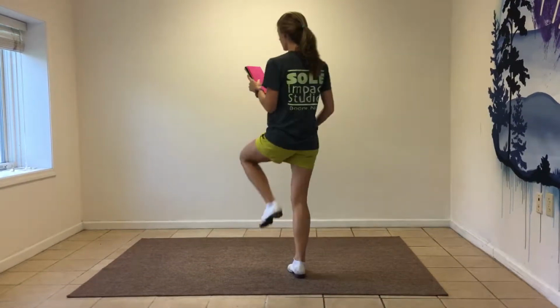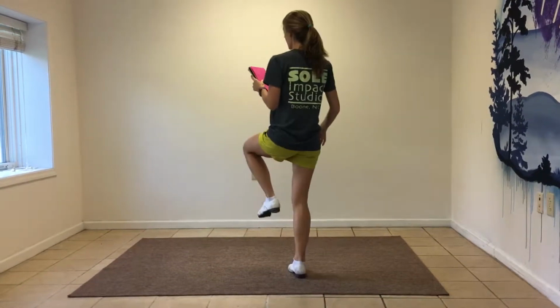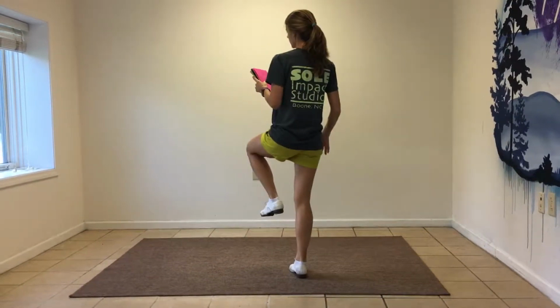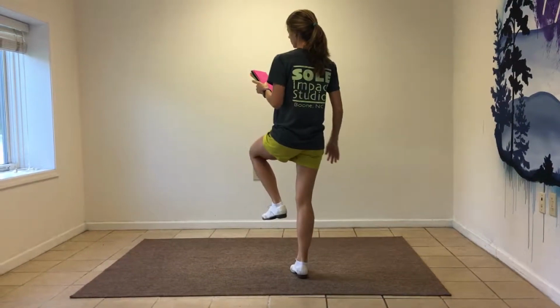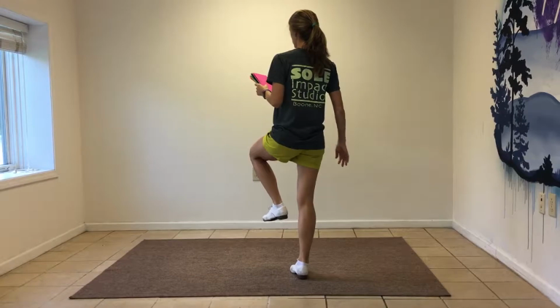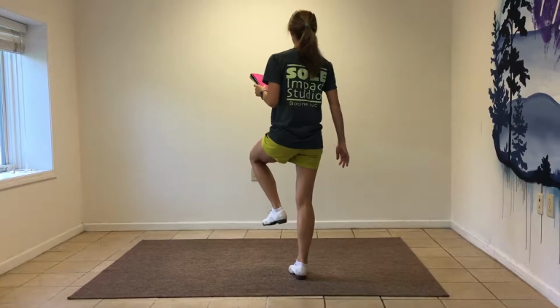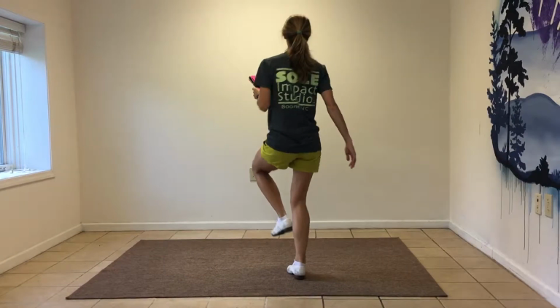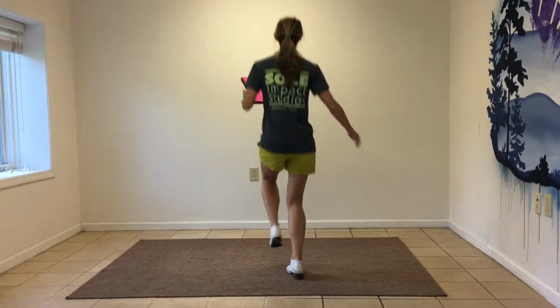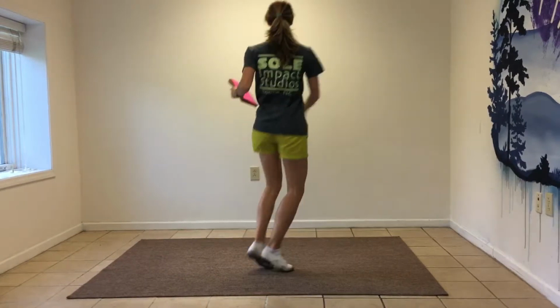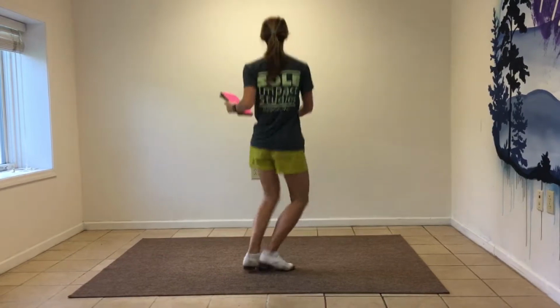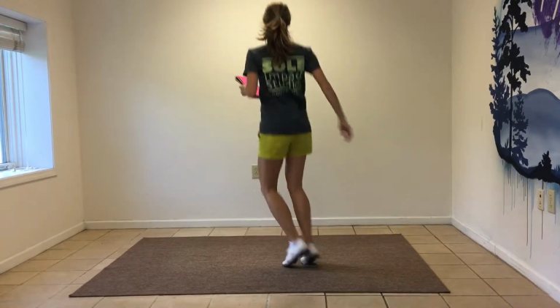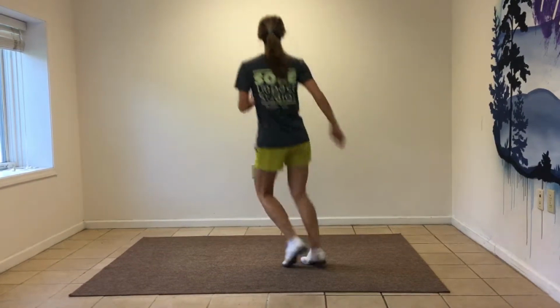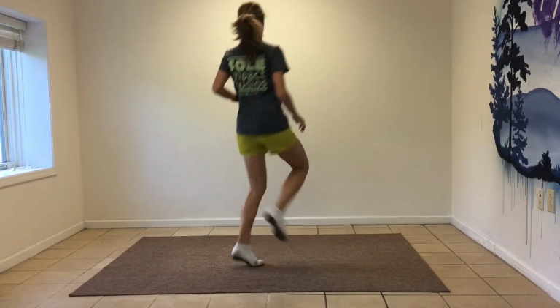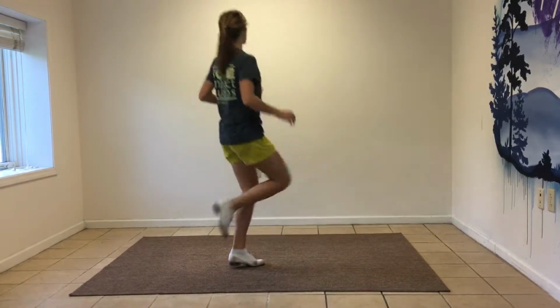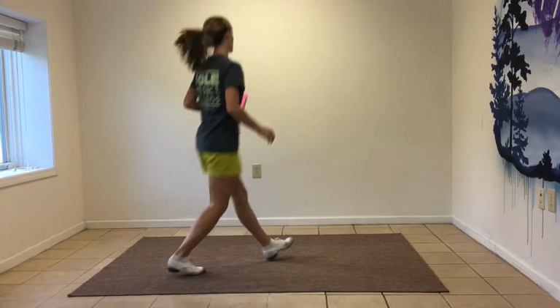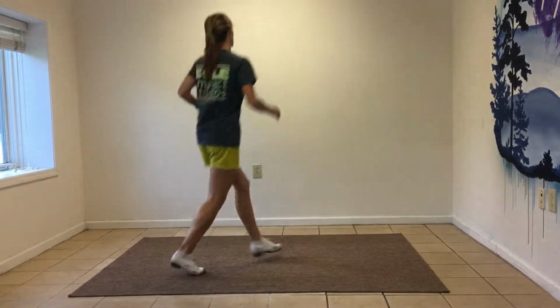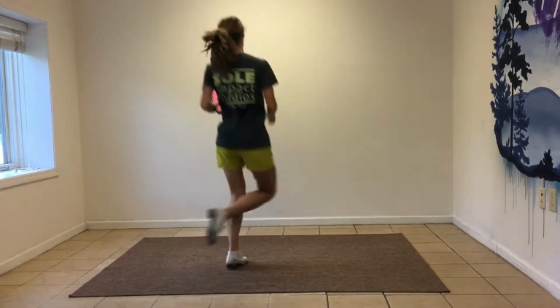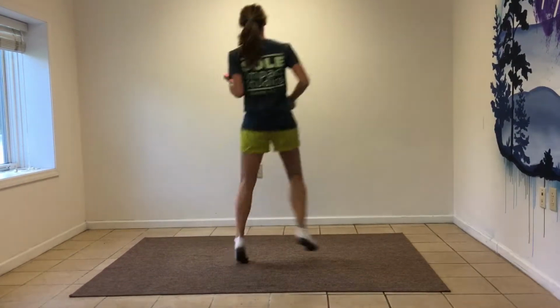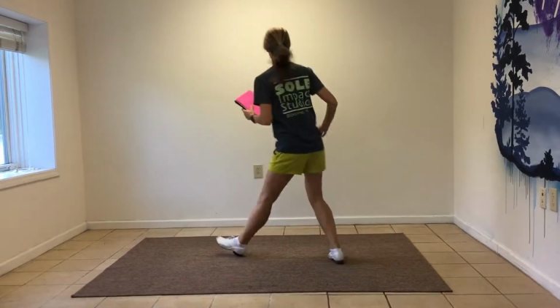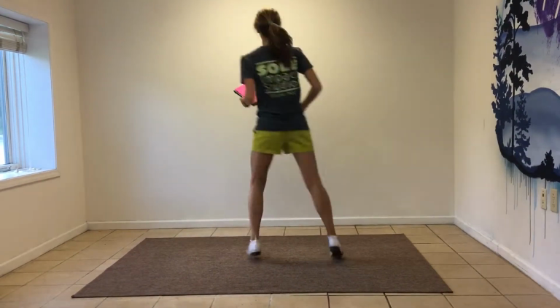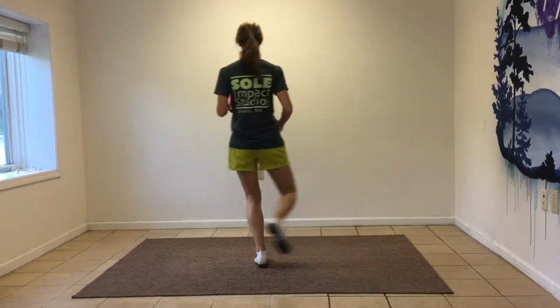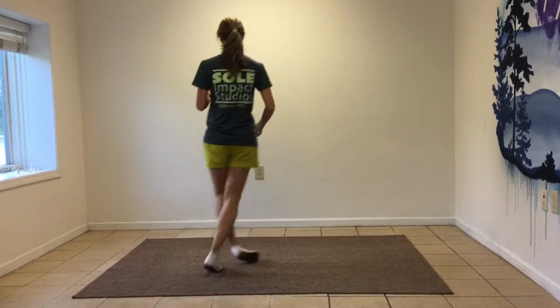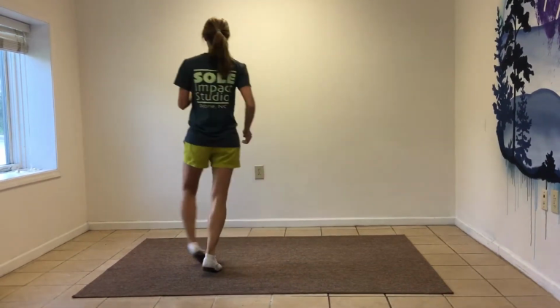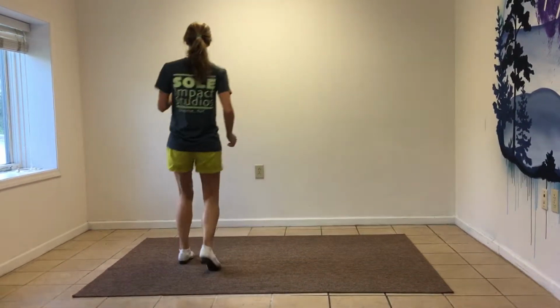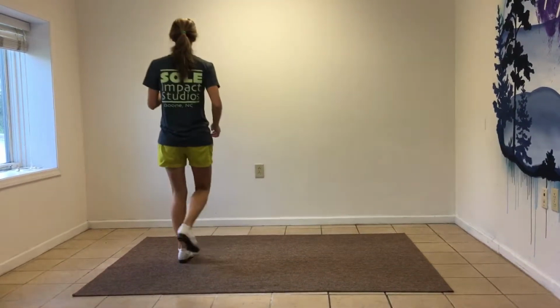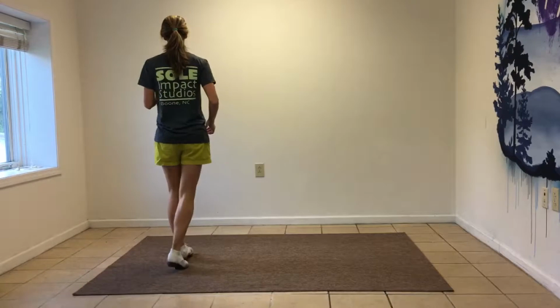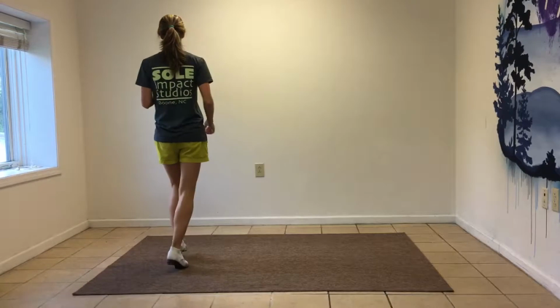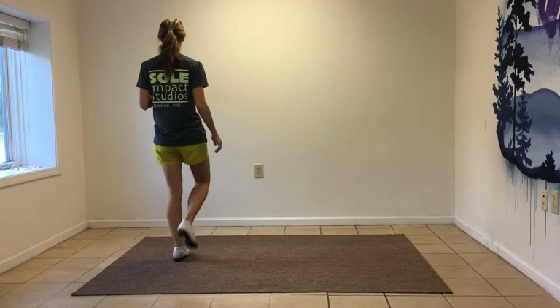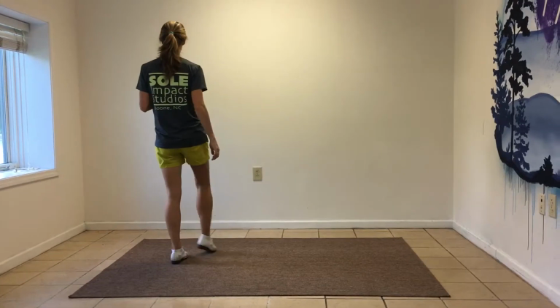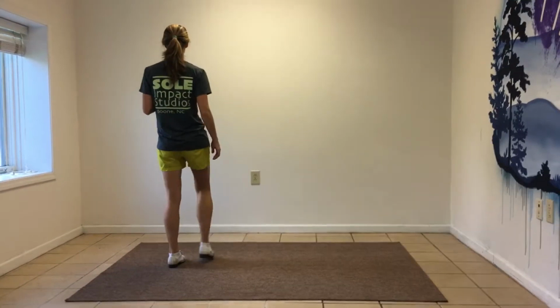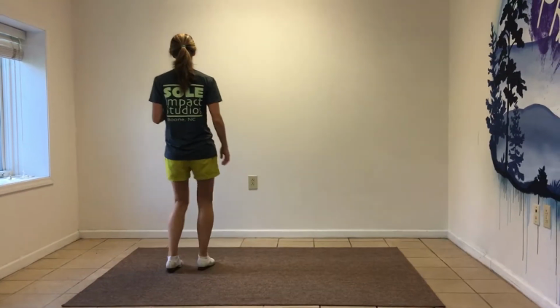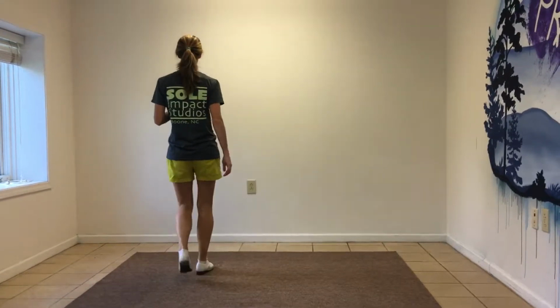Then you can do your twisty, twist, twist, up, heel, step, heel, step, slide, step, rock, step, and a basic.